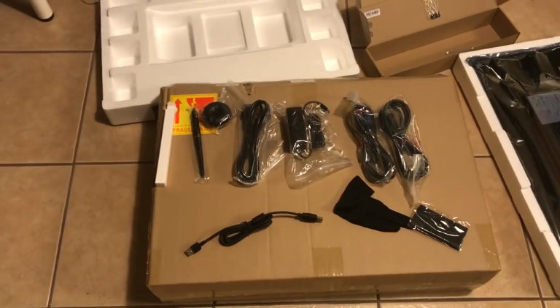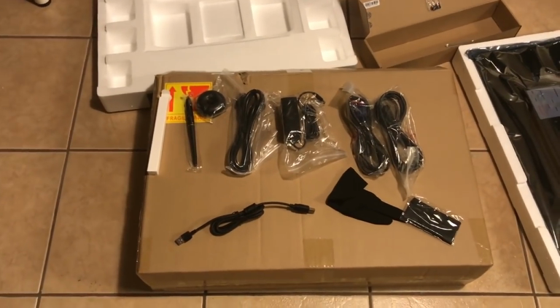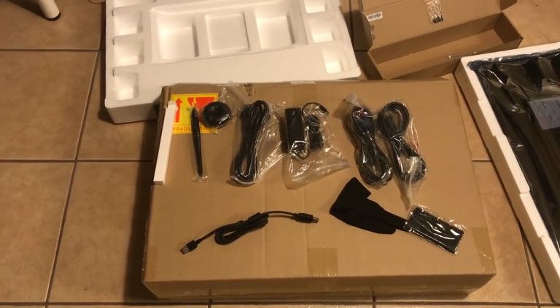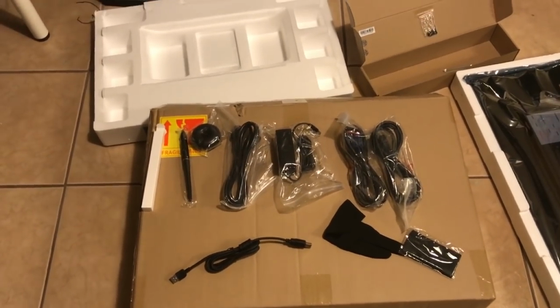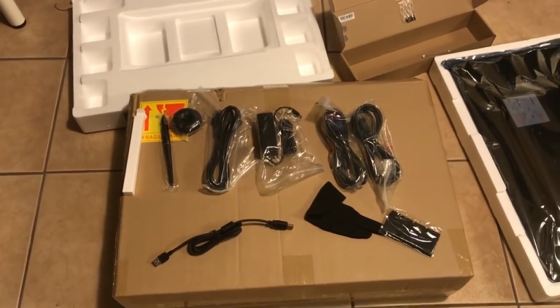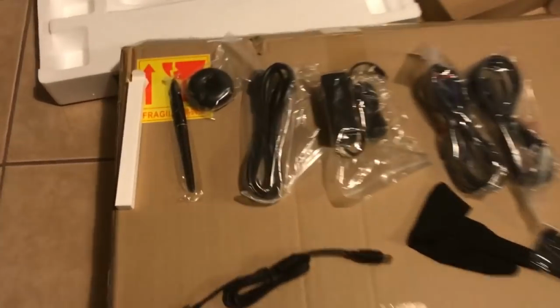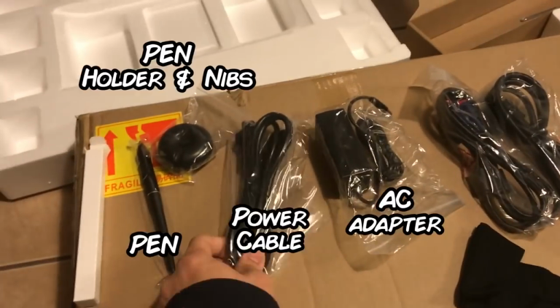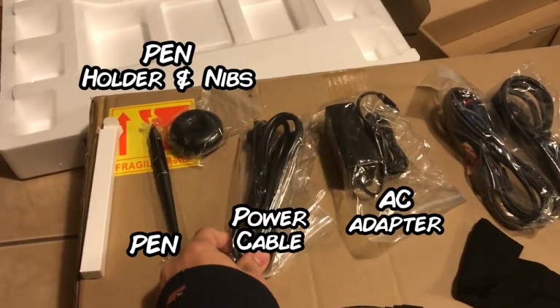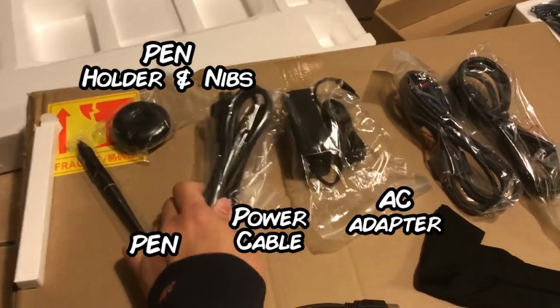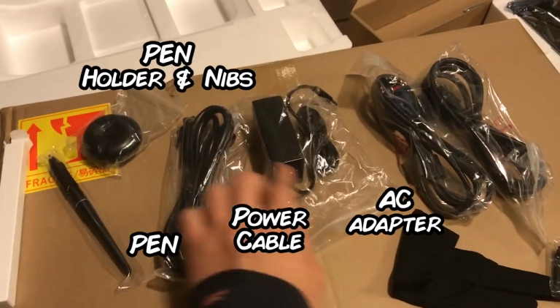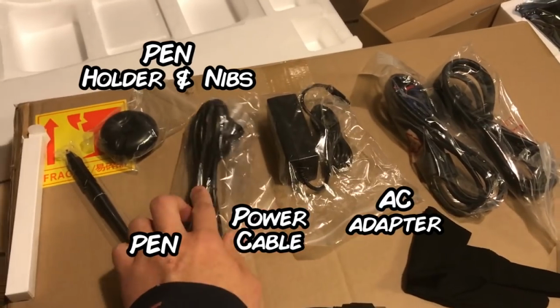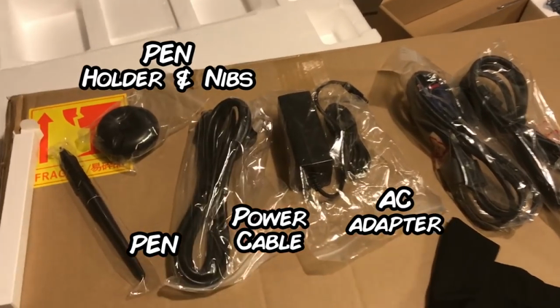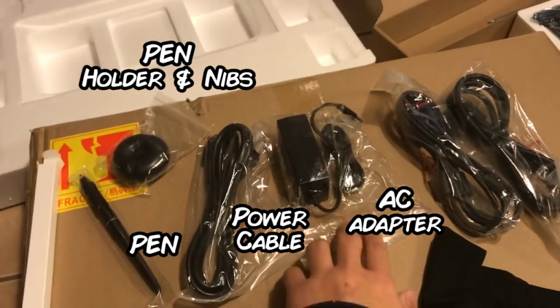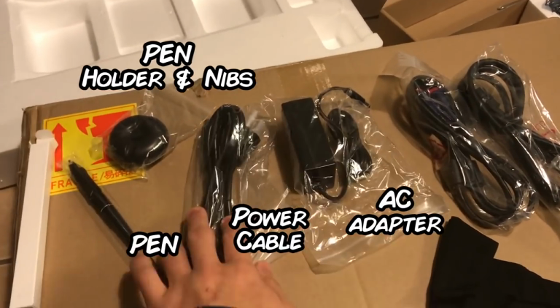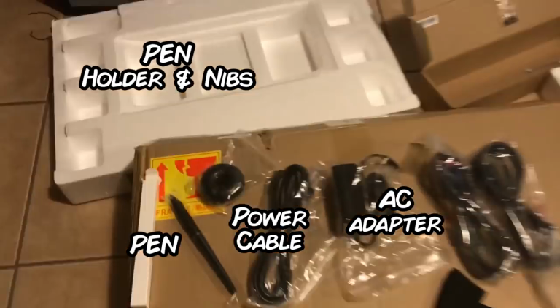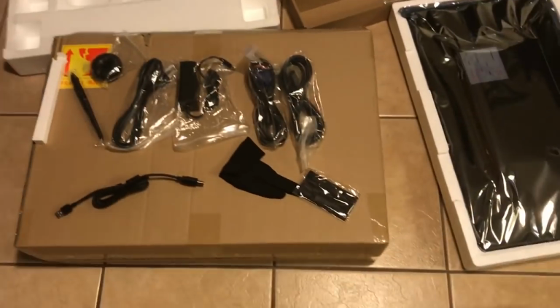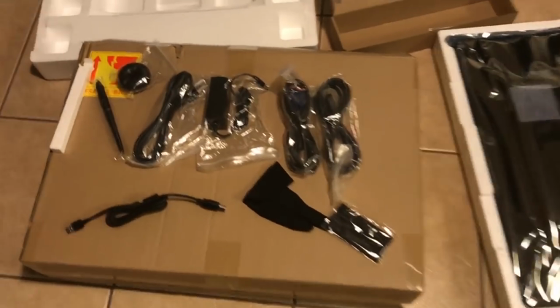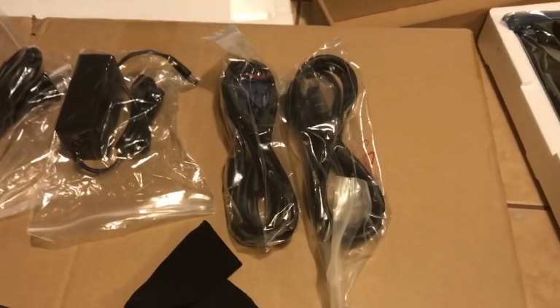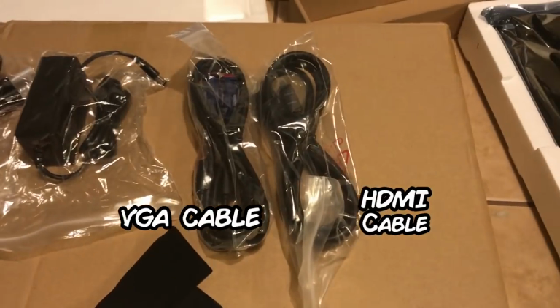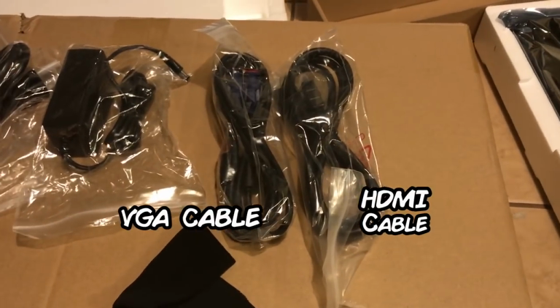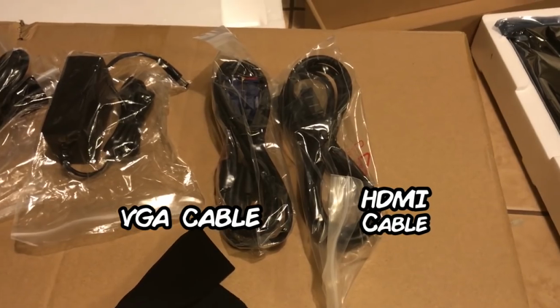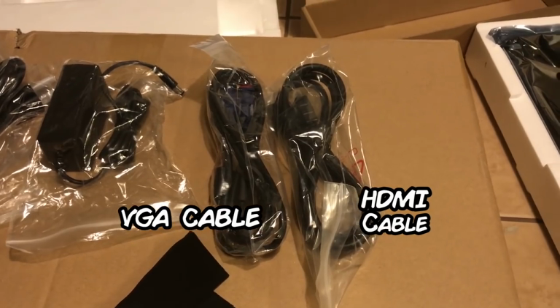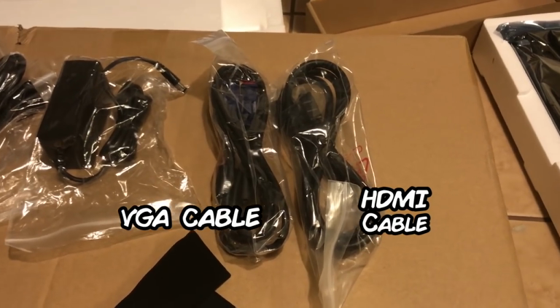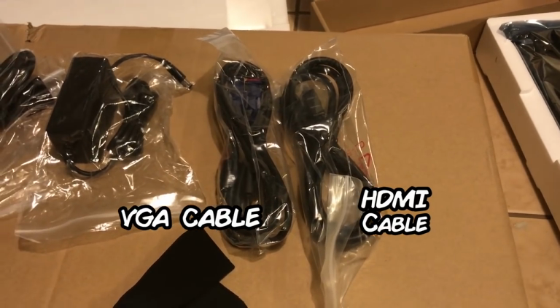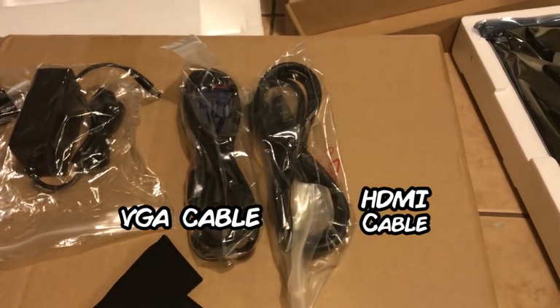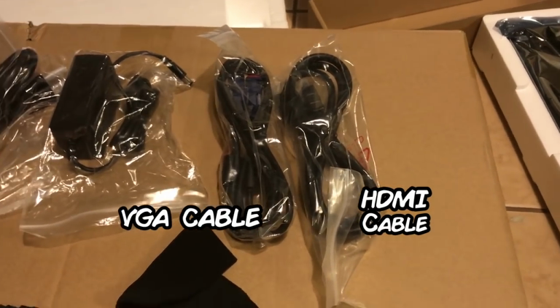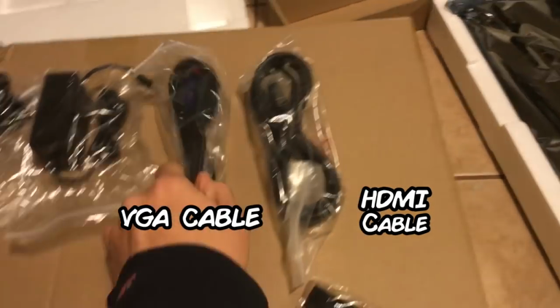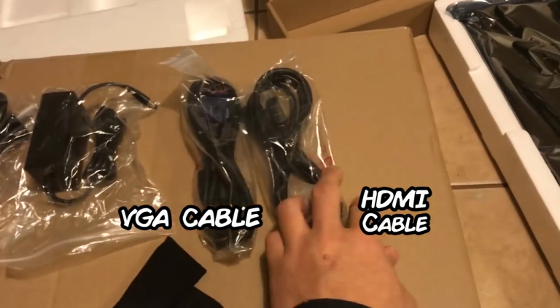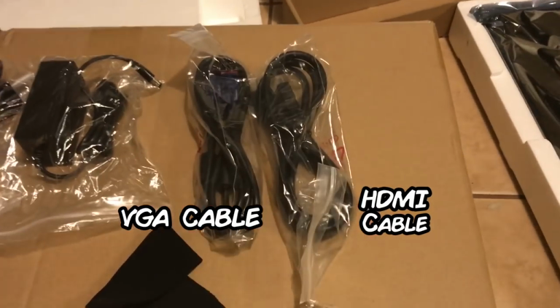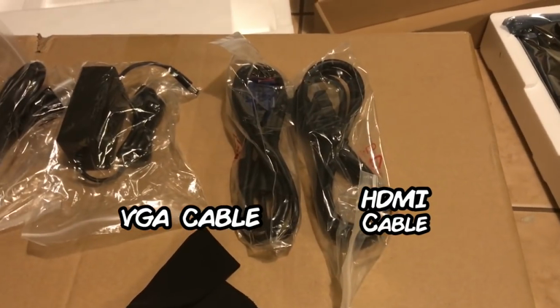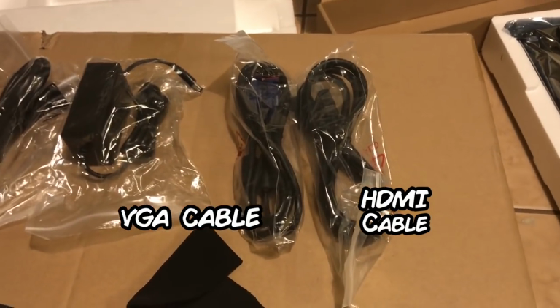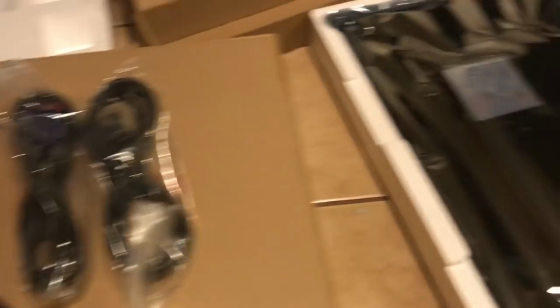The things we get inside the box are pretty generous. Aside from the main ones — the power adapter, AC cable, USB cable, HDMI, digital pen, pen nibs, pen holder, and a cleaning cloth — they've also provided a VGA cable for older computers and machines. Not one, but two gloves.